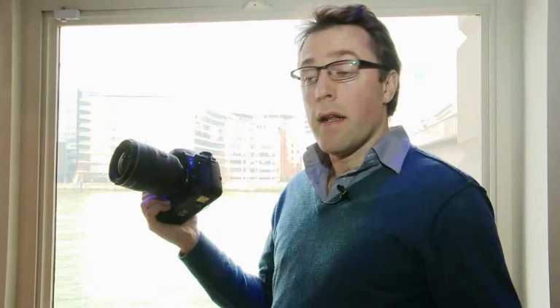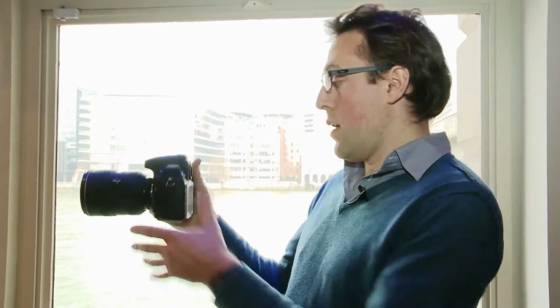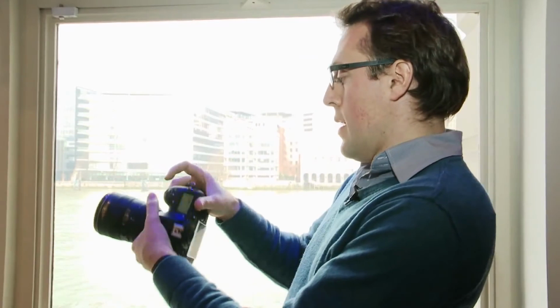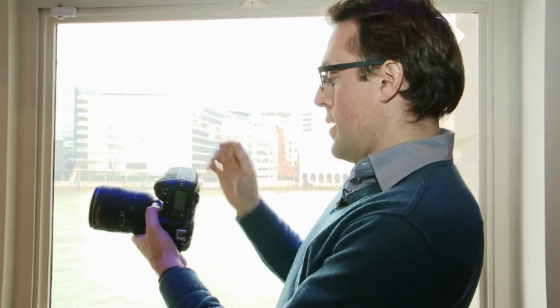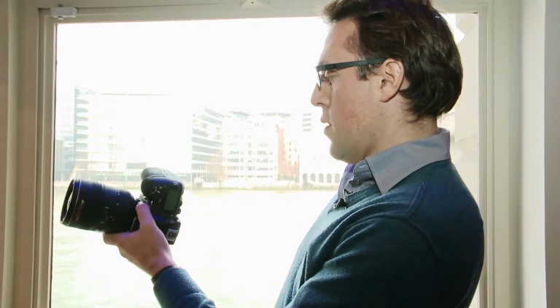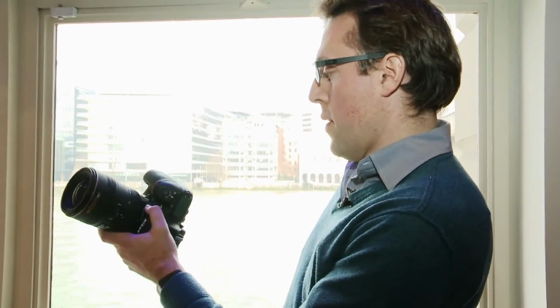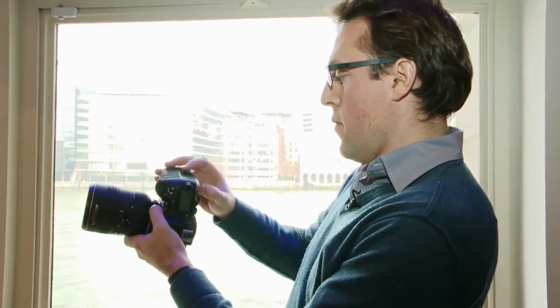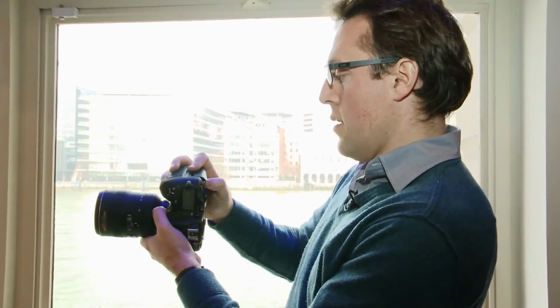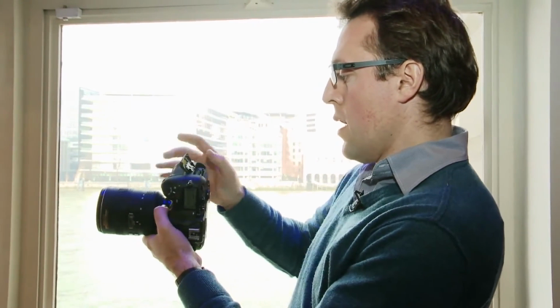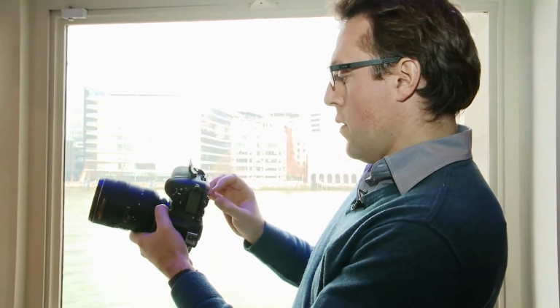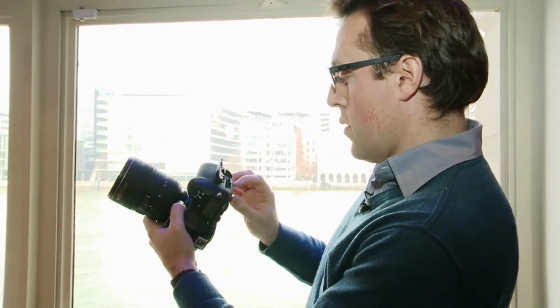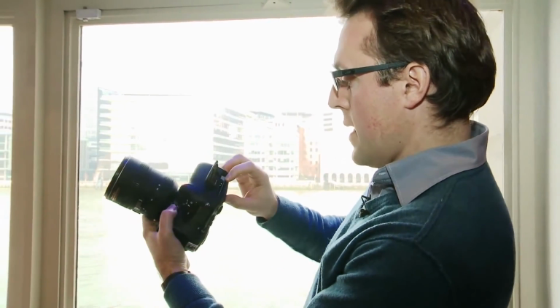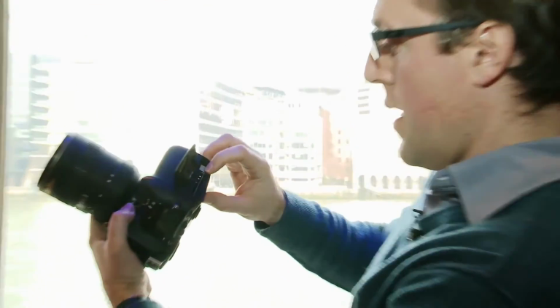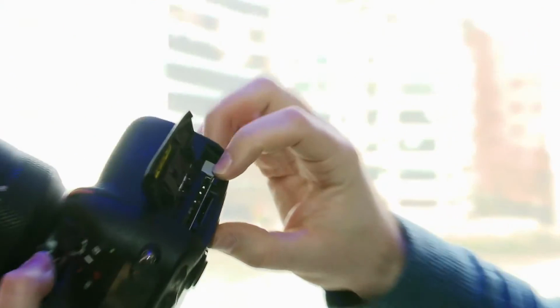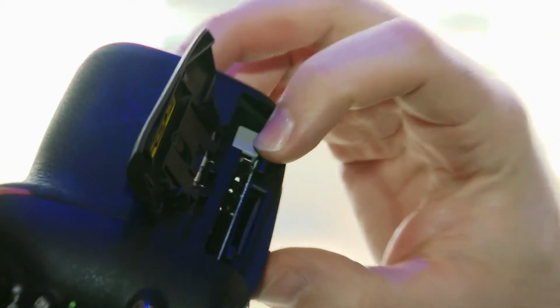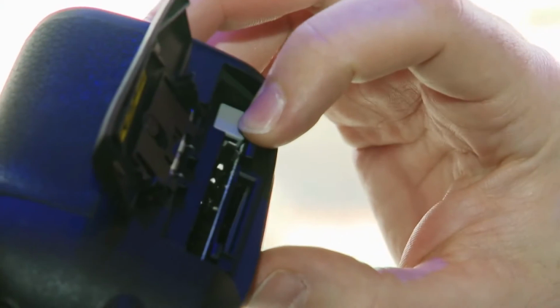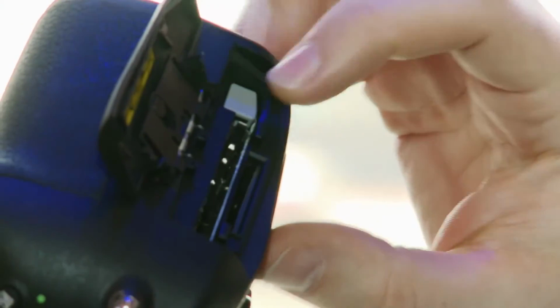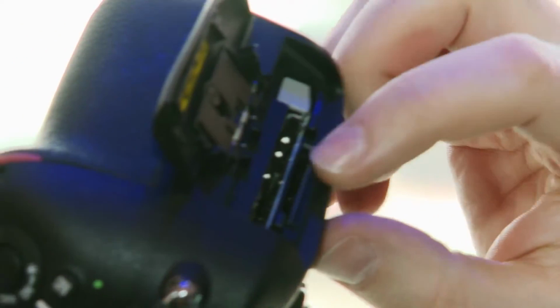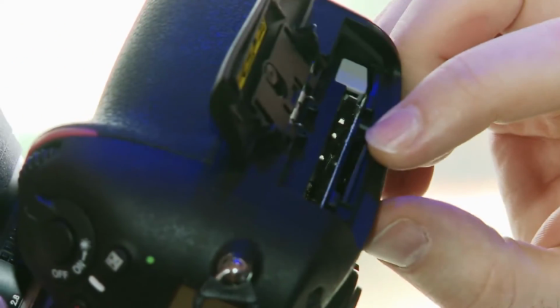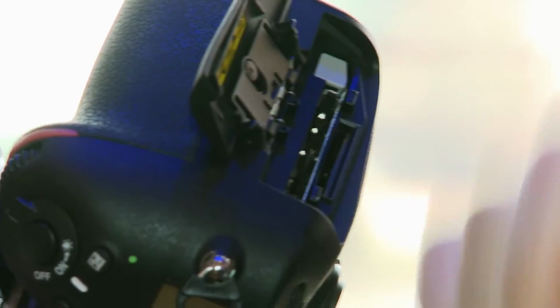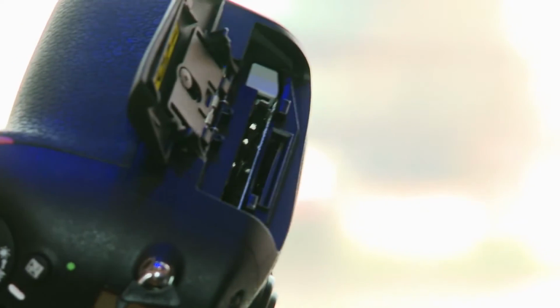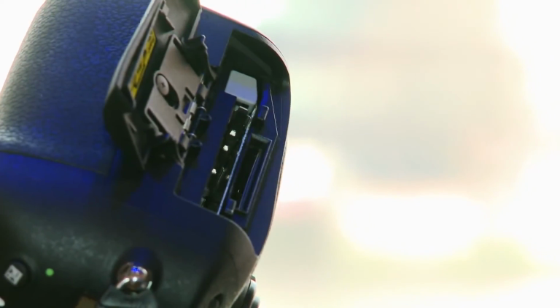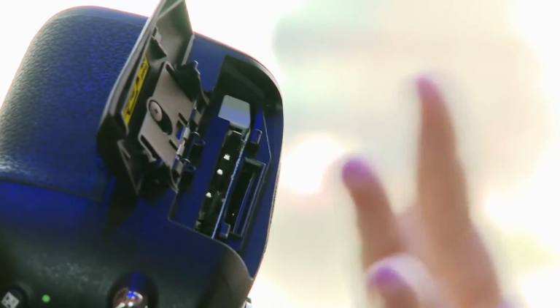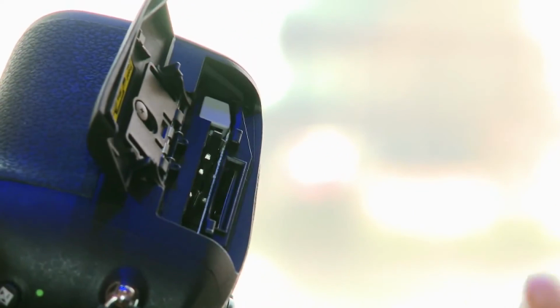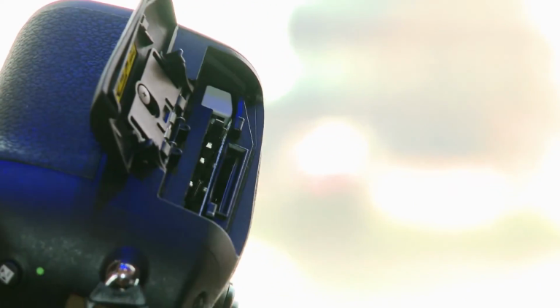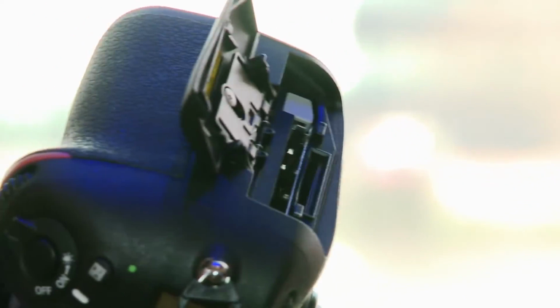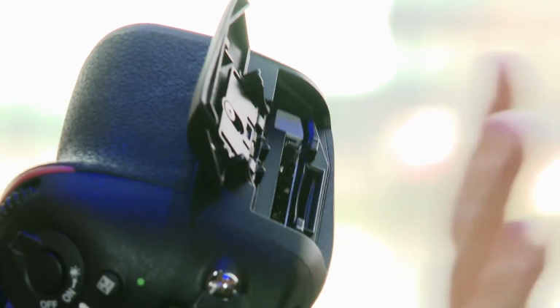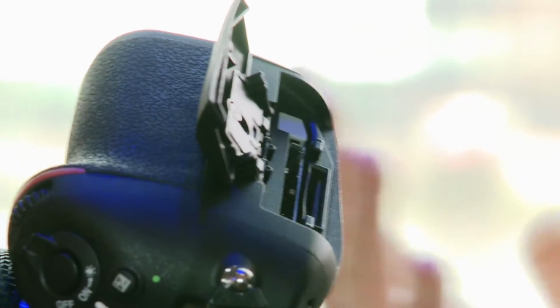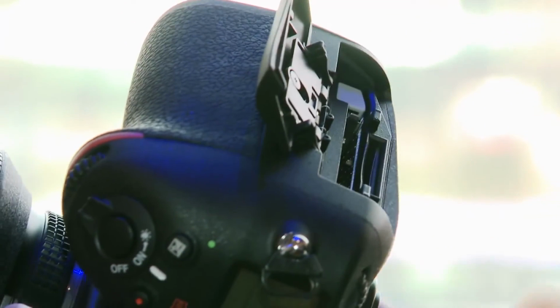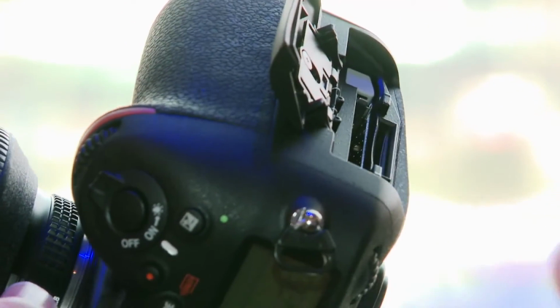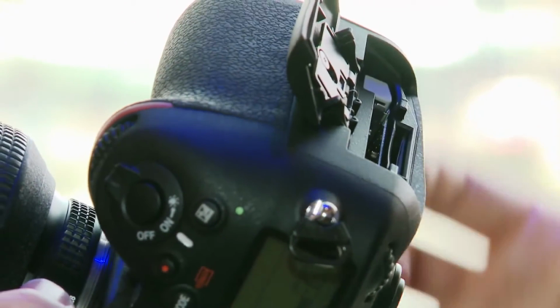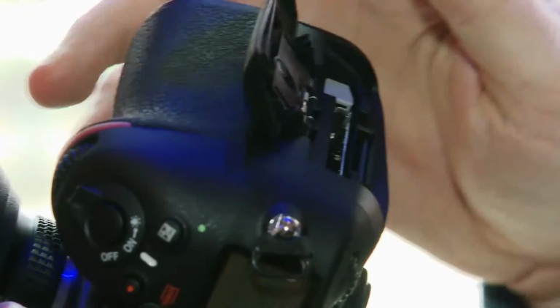In terms of memory cards, you've got space here for both a compact flash card and an SD card, and you can choose how the files are saved in a number of different ways.